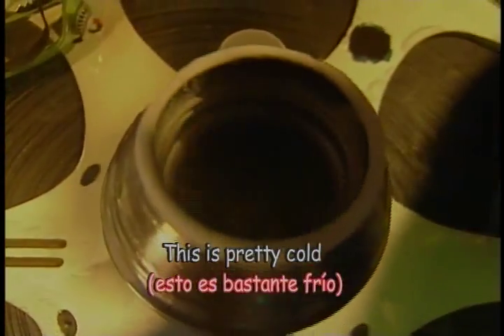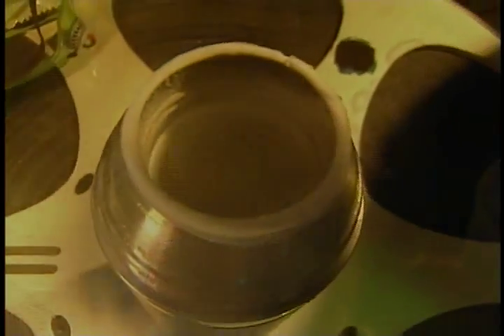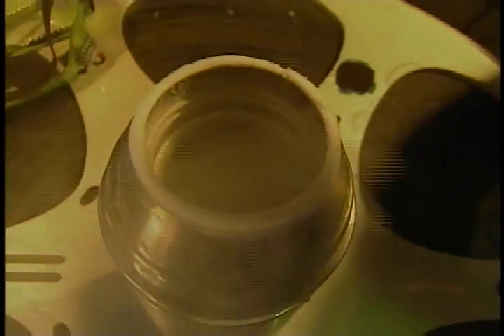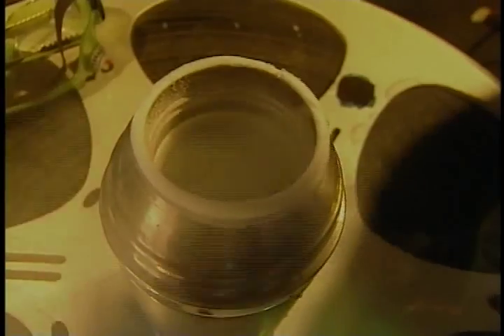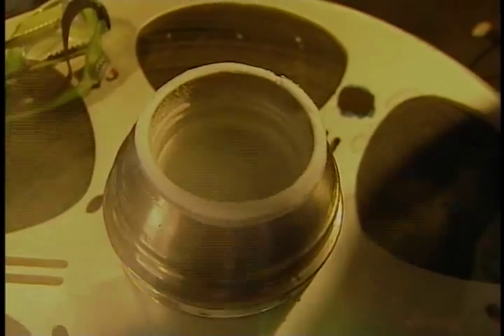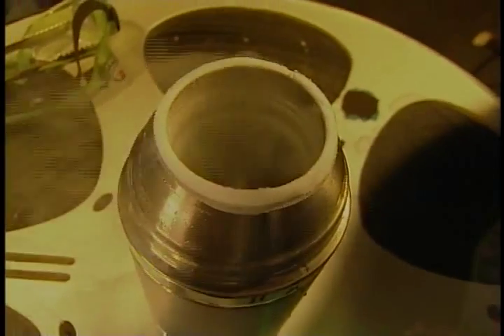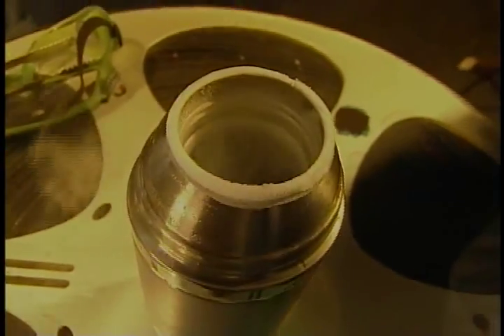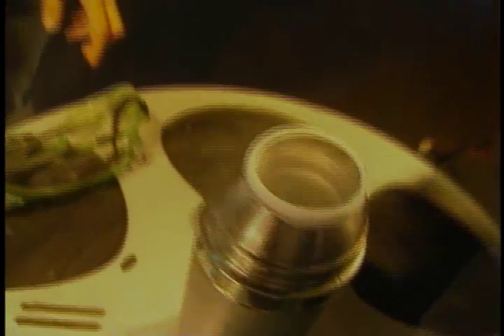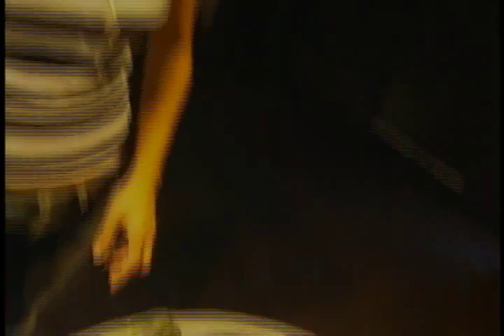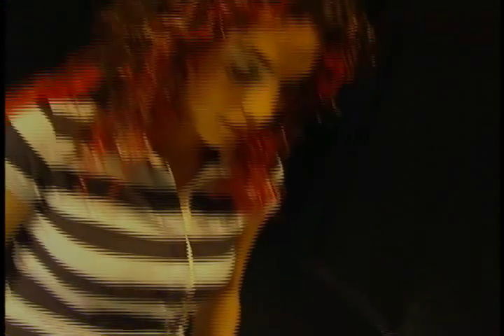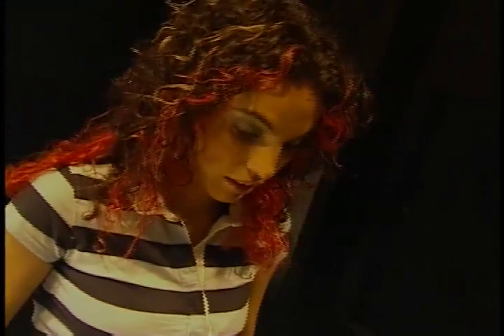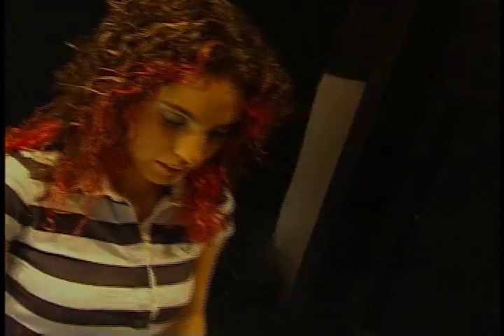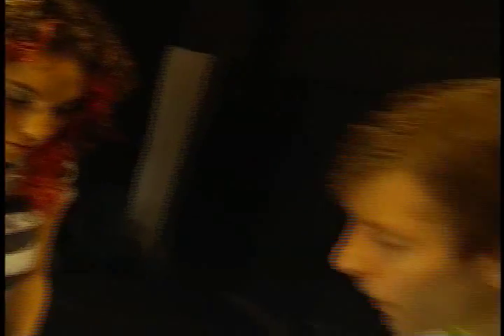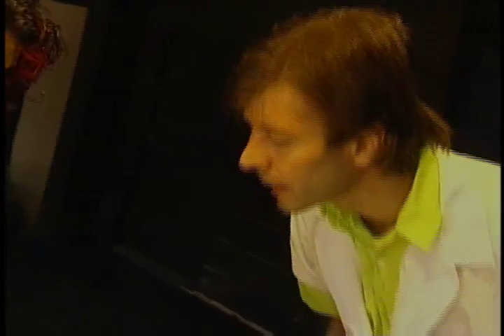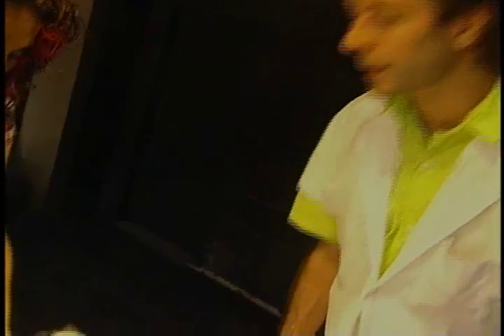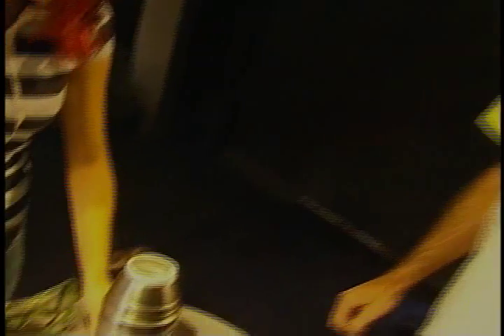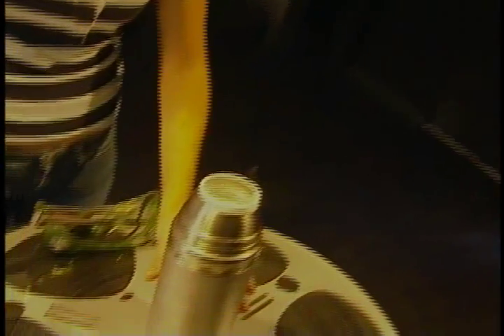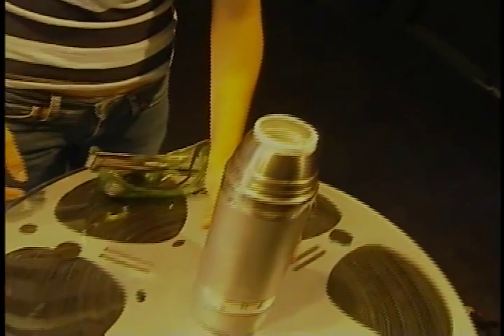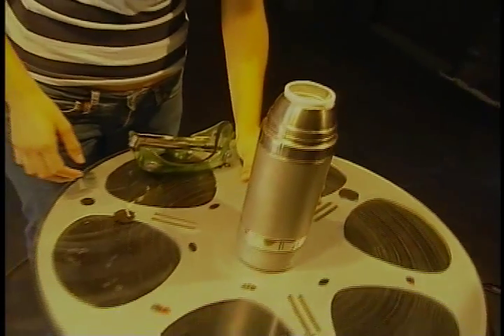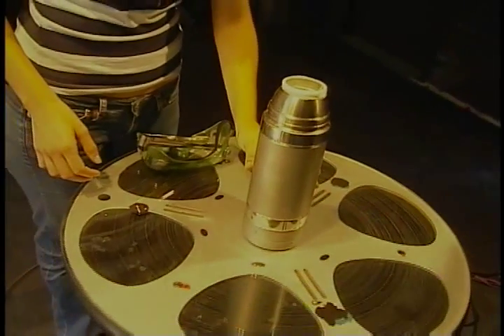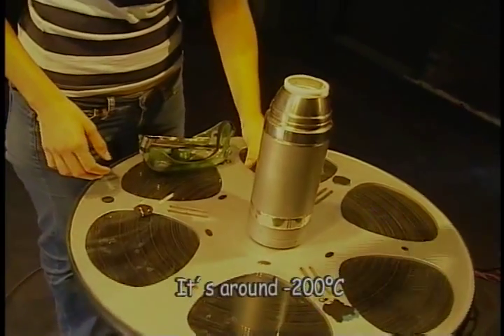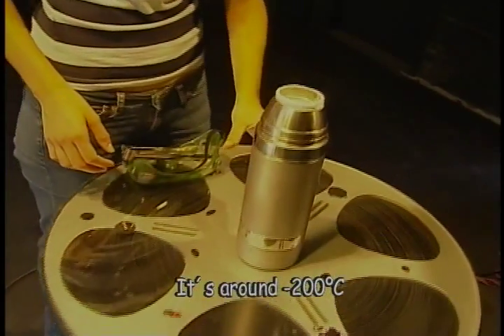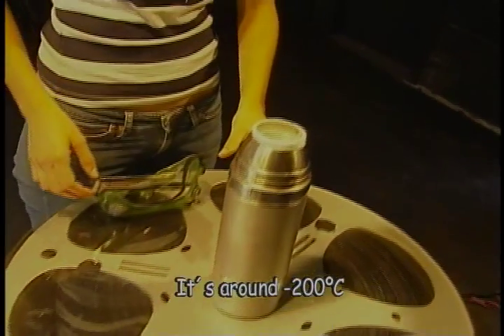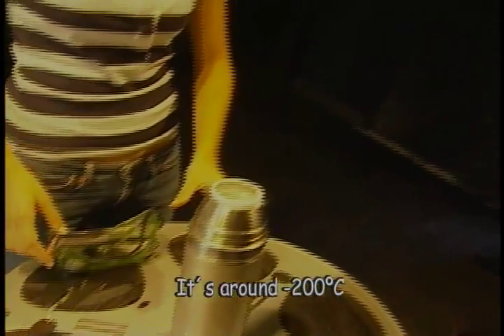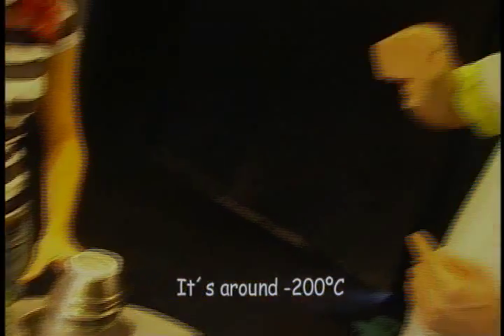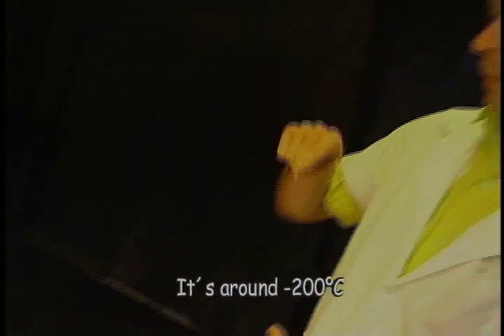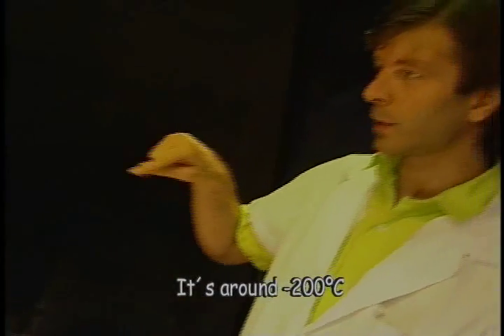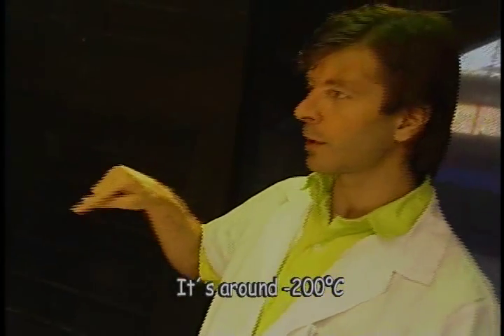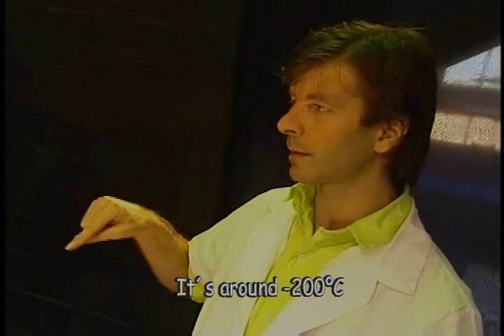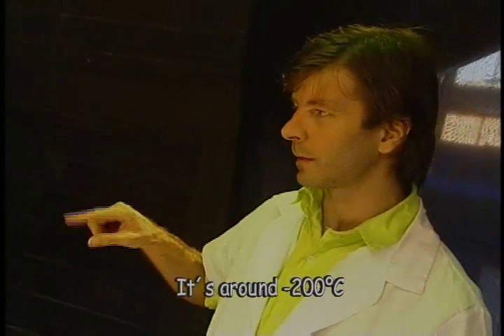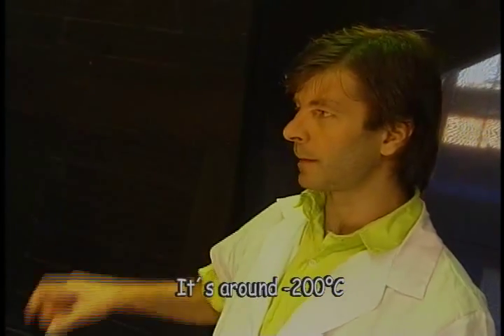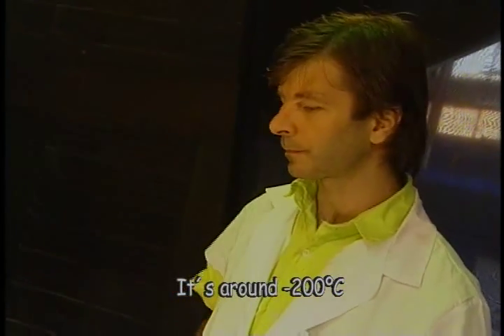How cold is it? It's around minus 200 degrees centigrade.